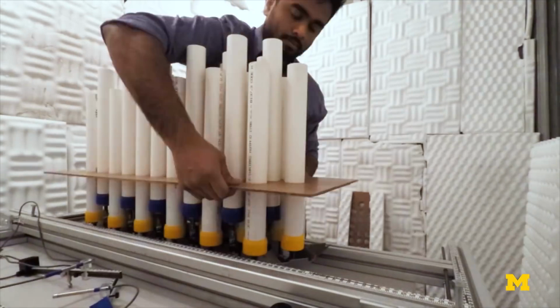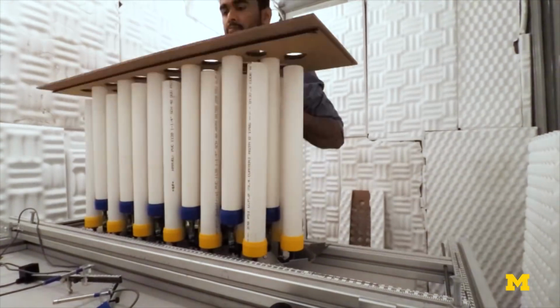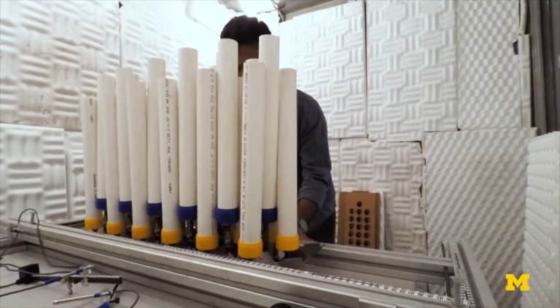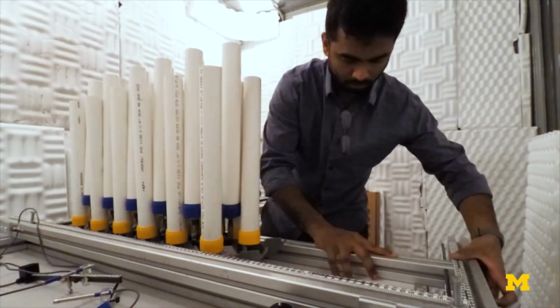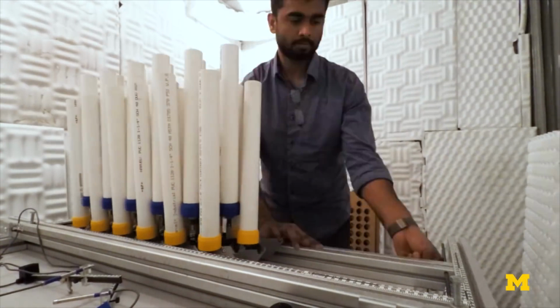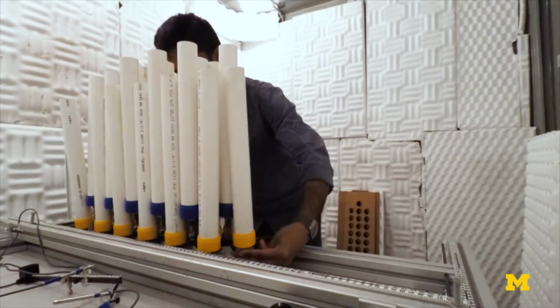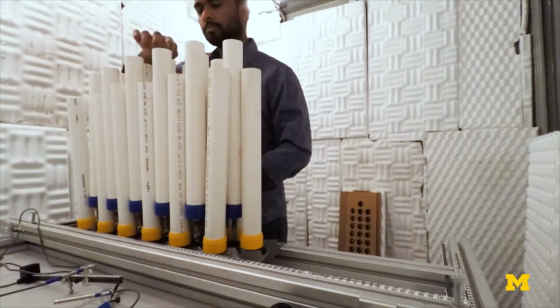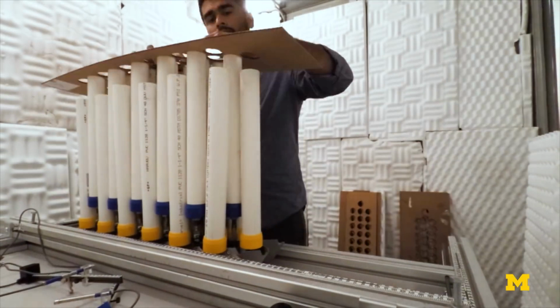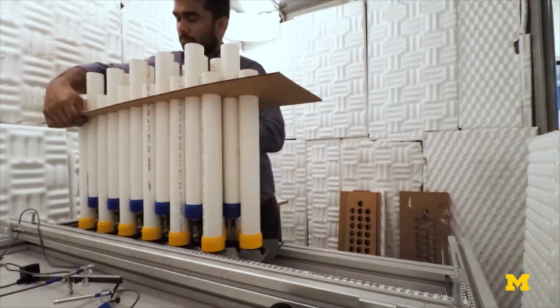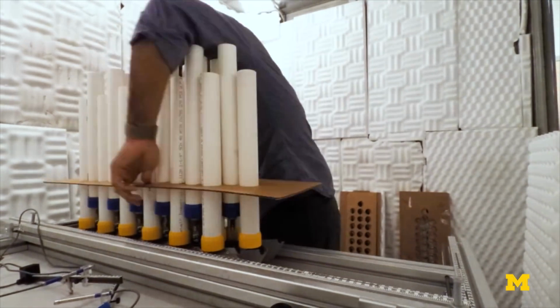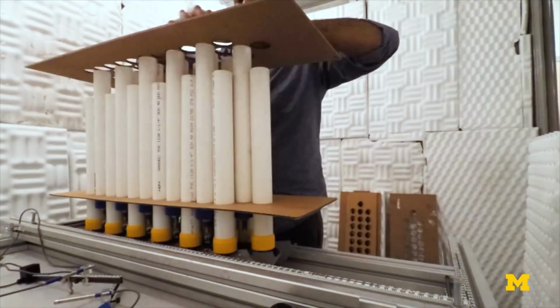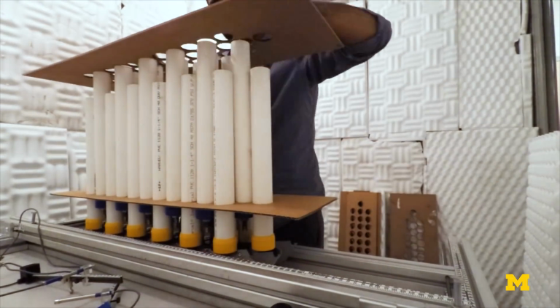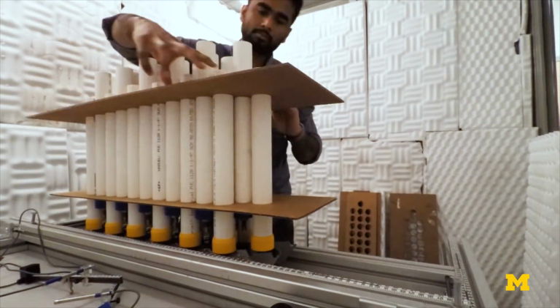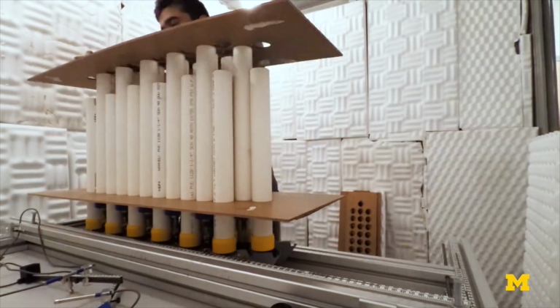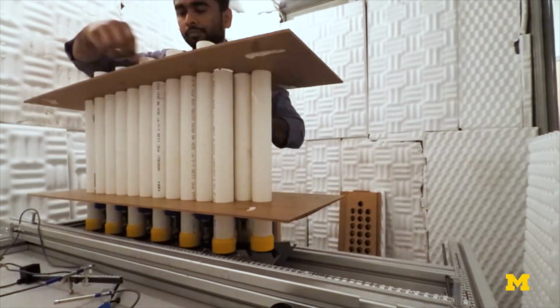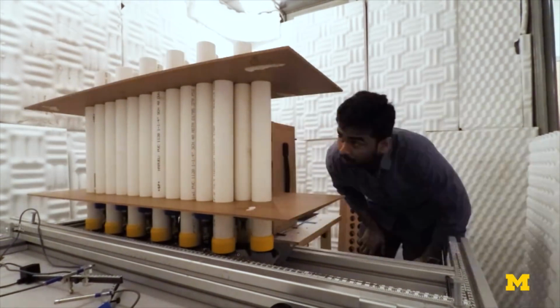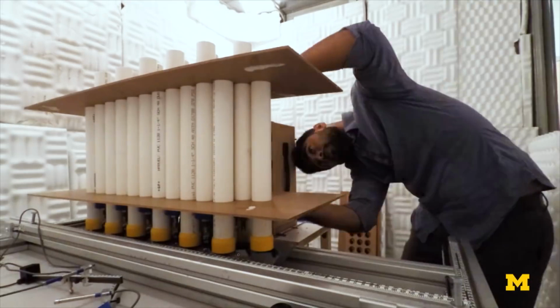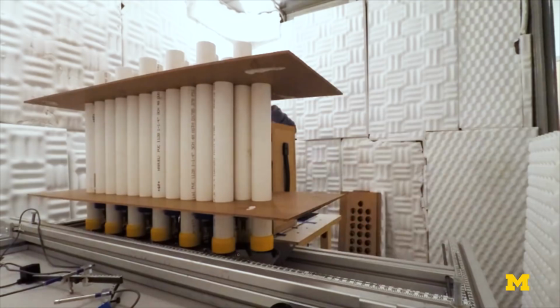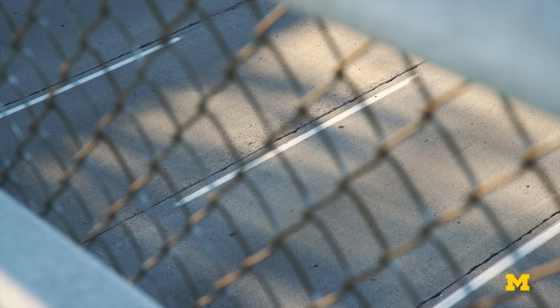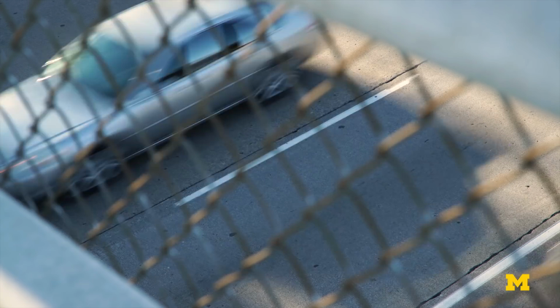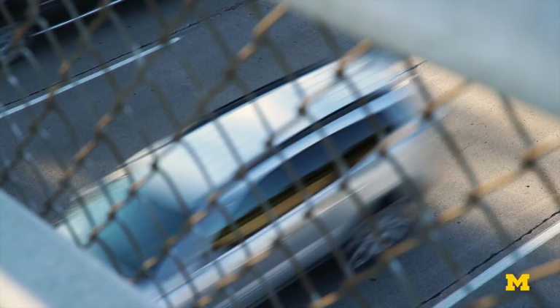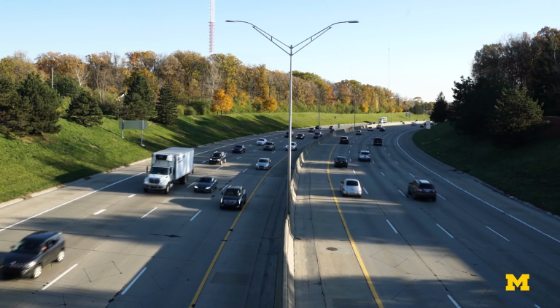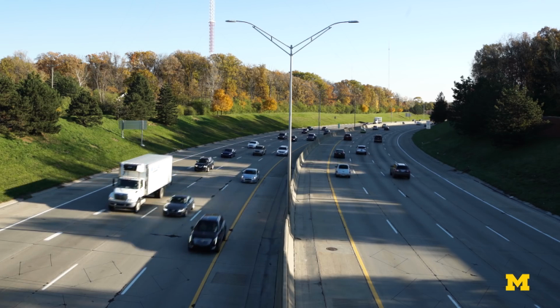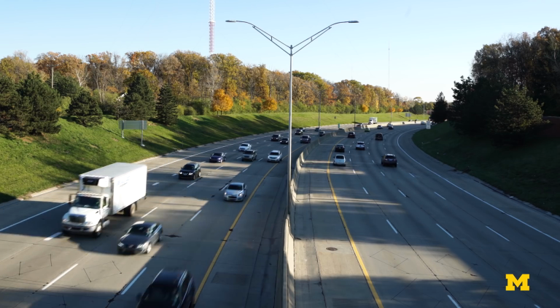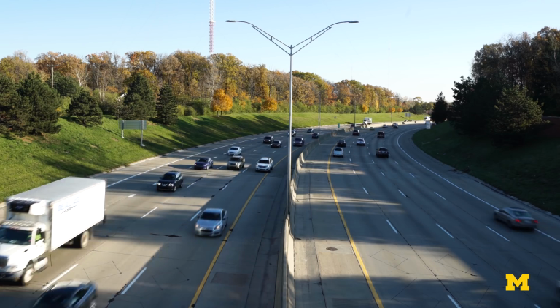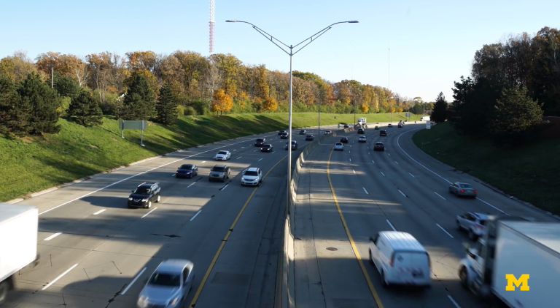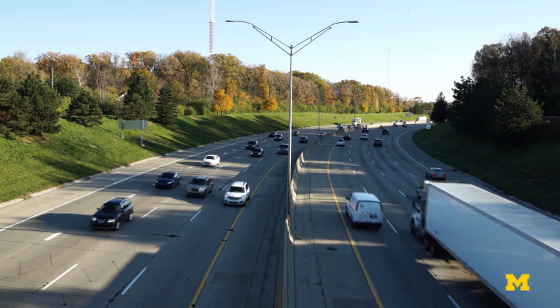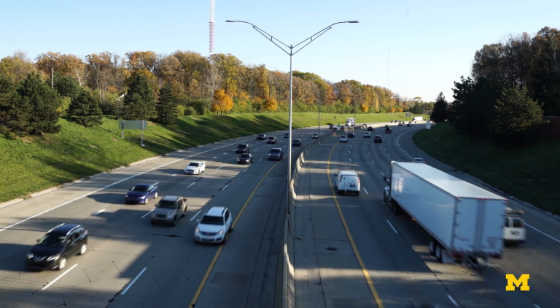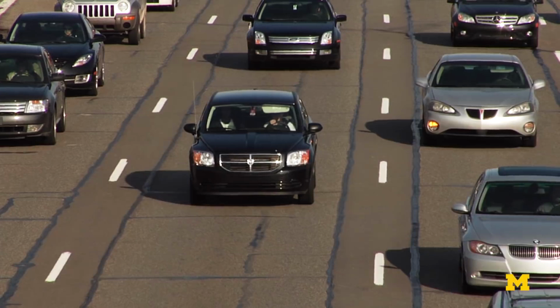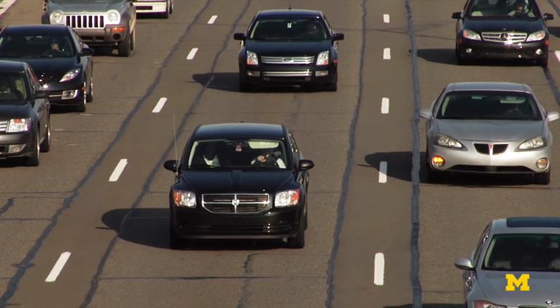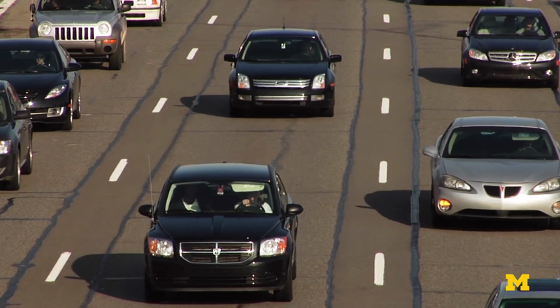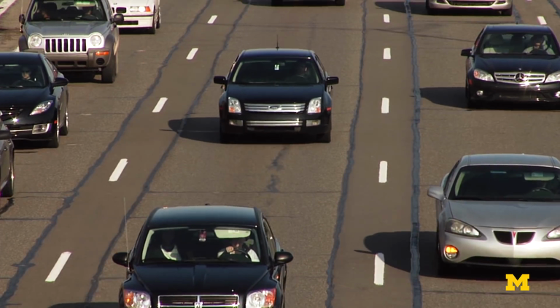The researchers believe these origami traffic sound barriers could be designed to change configuration at set times throughout the day. But additional research and testing will be needed for these barriers to be implemented alongside real roads.